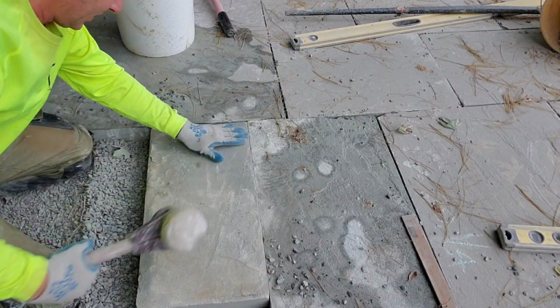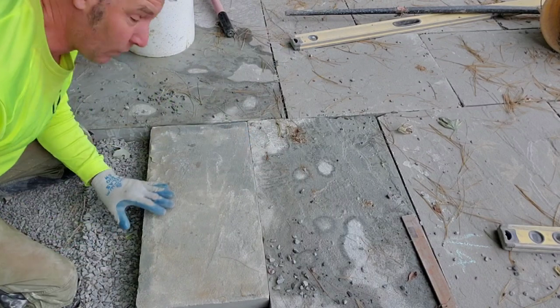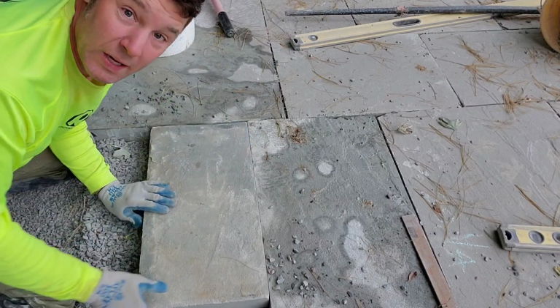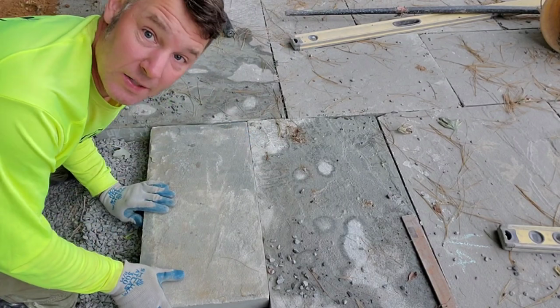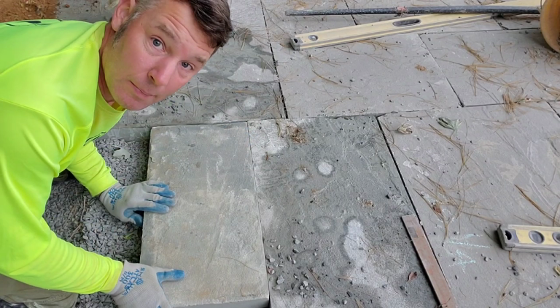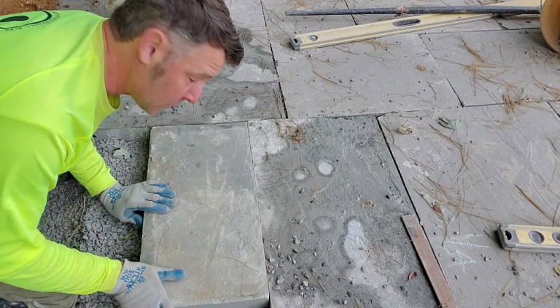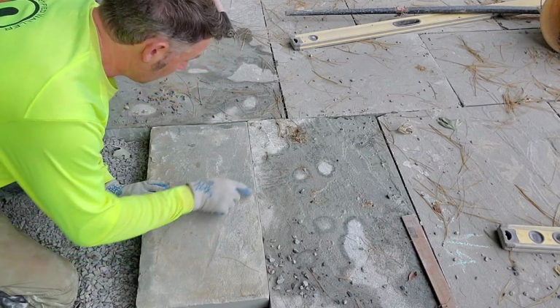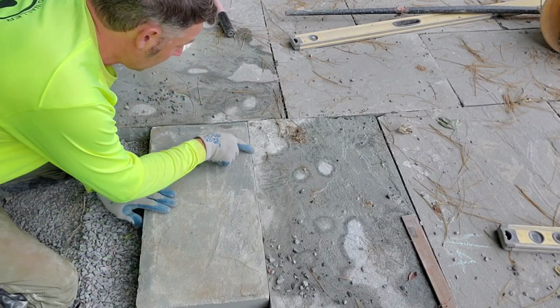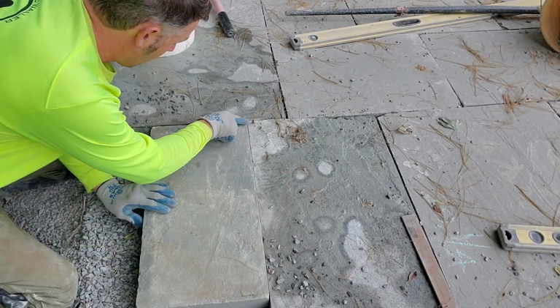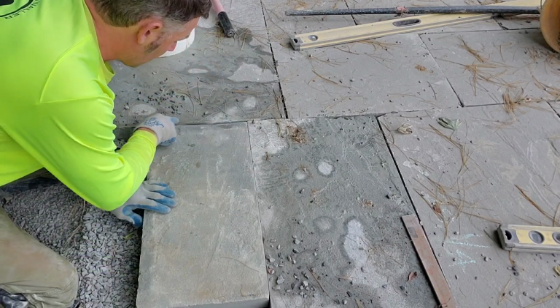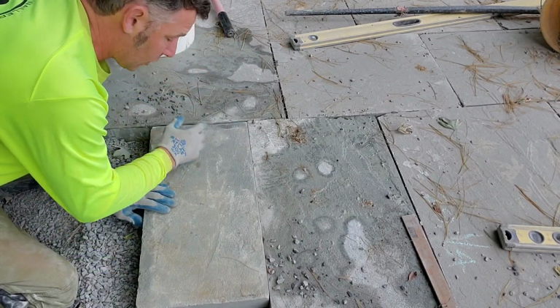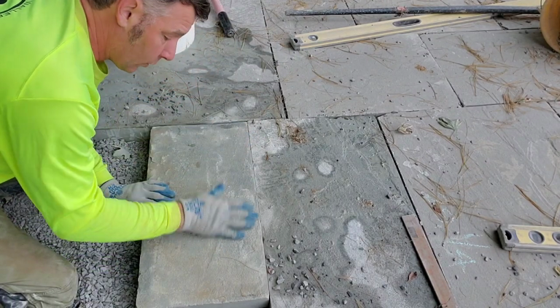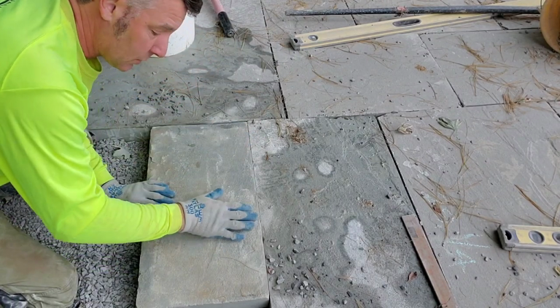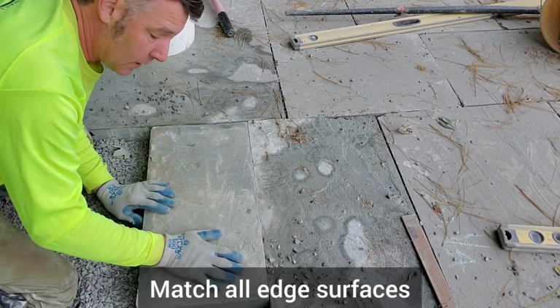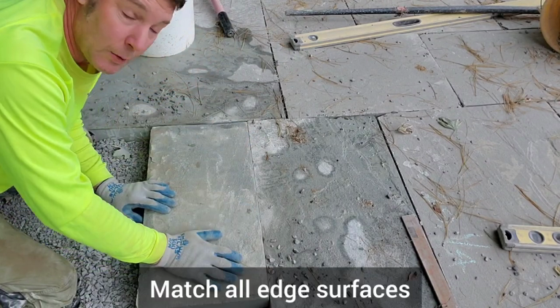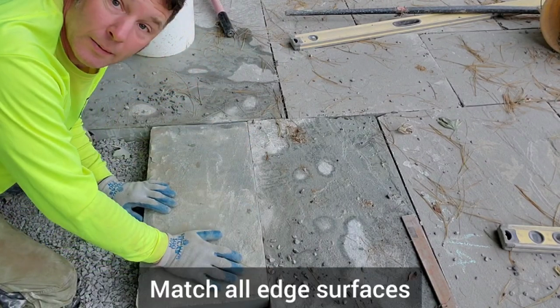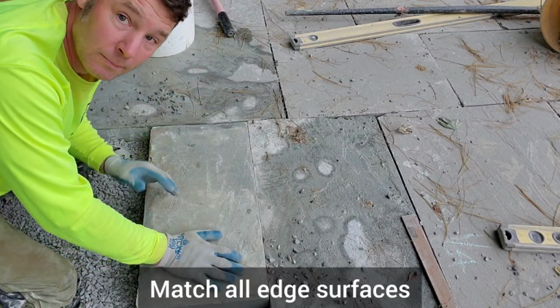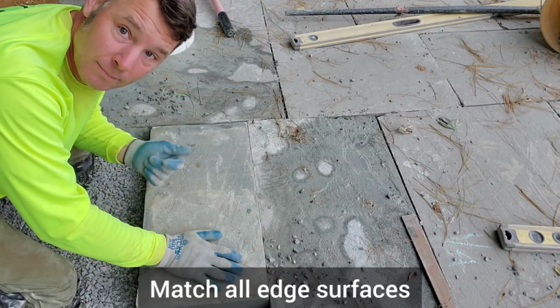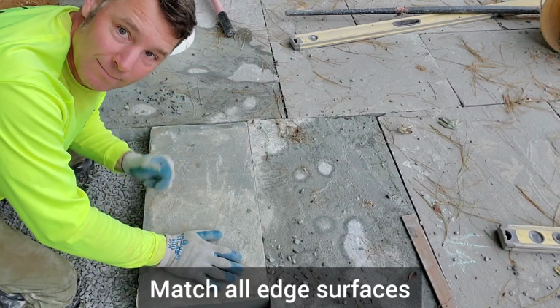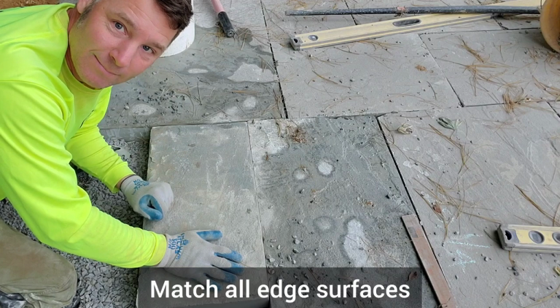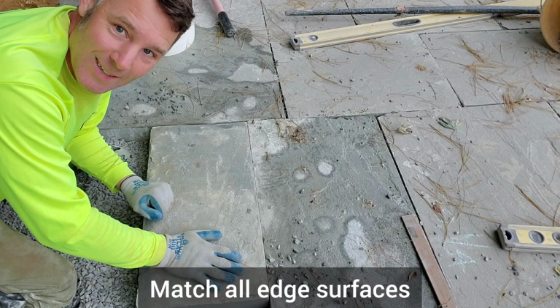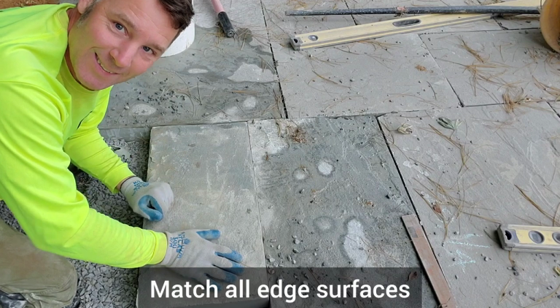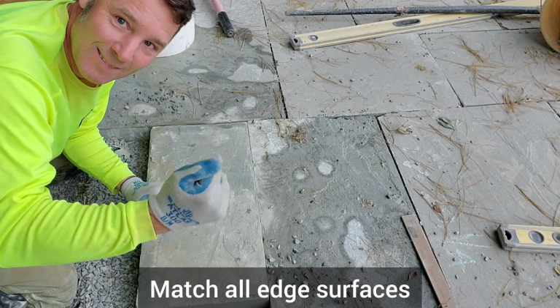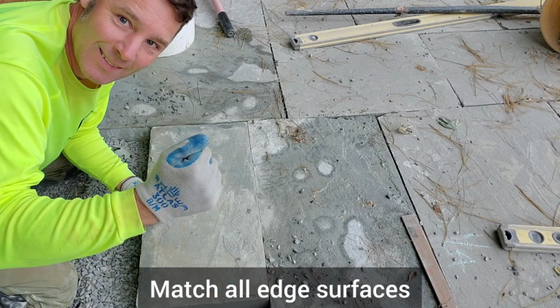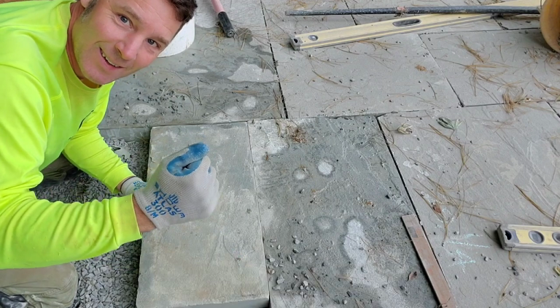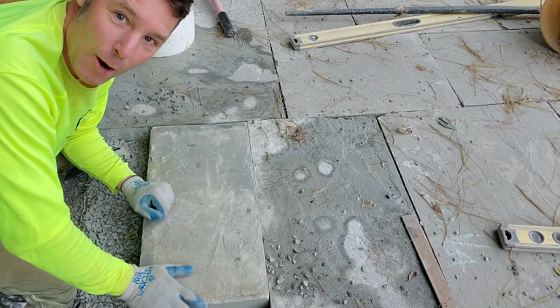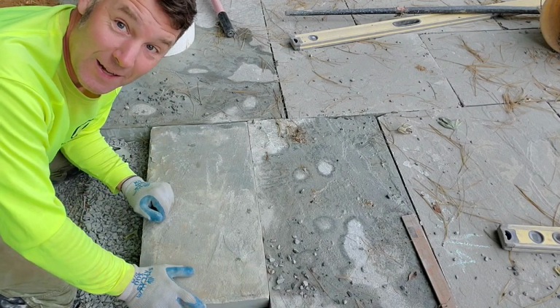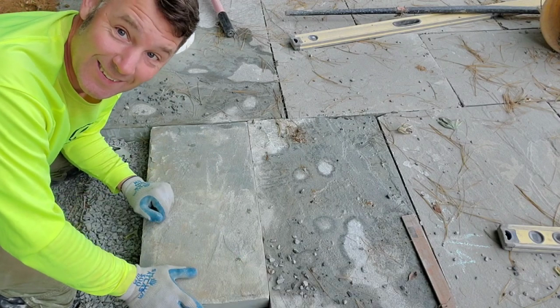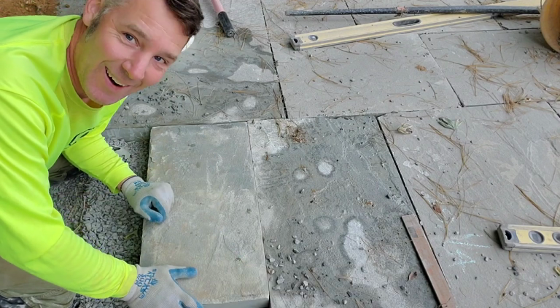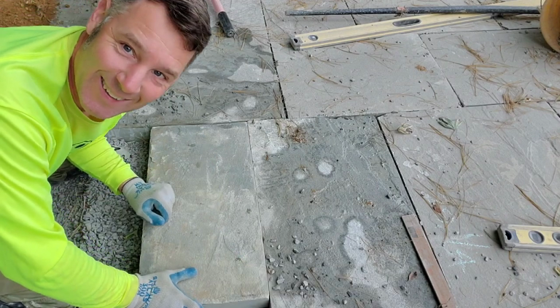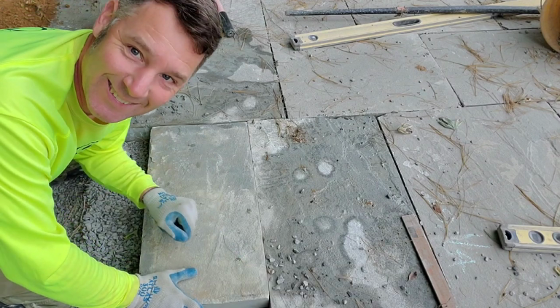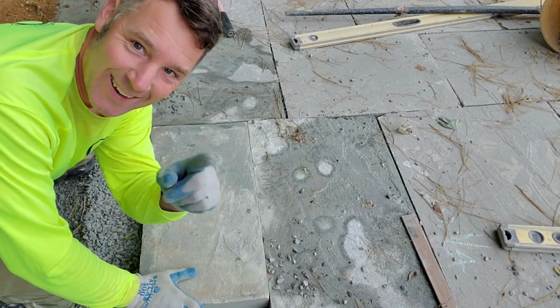And once again, as I mentioned, trying to match all your corners. Anyway, that's it. Take care.